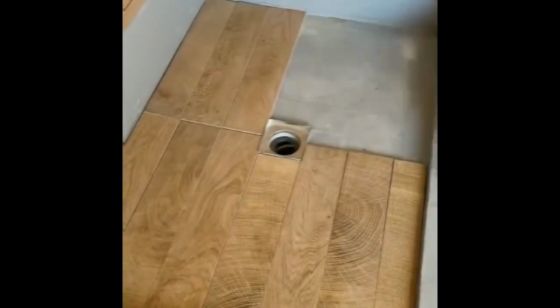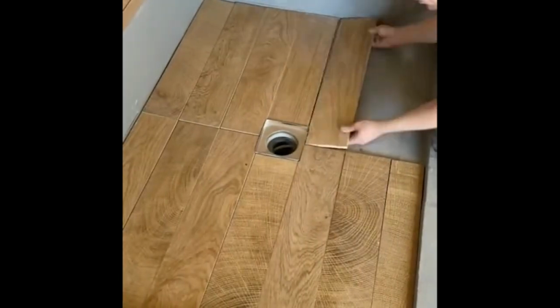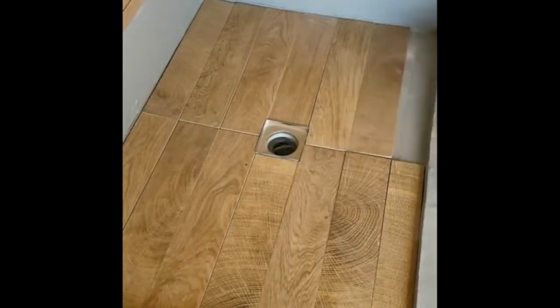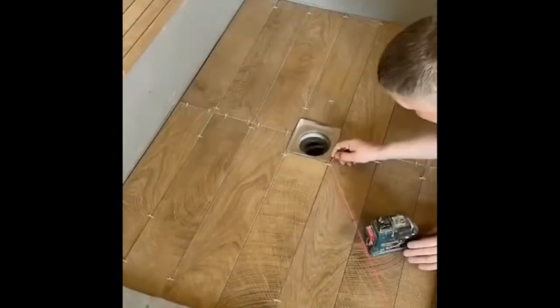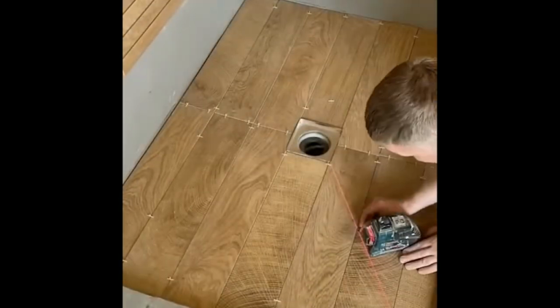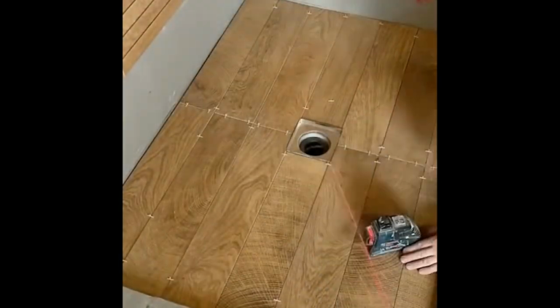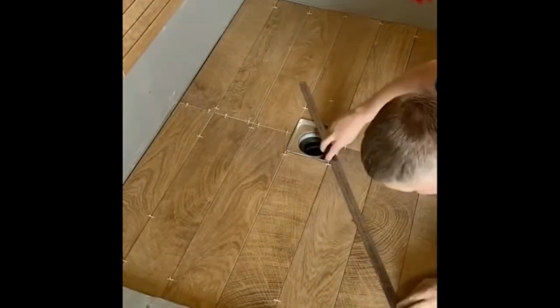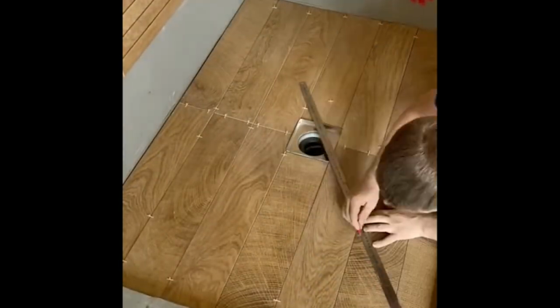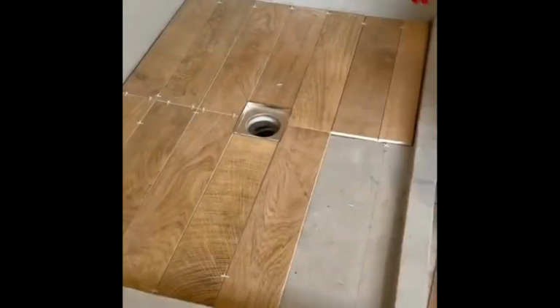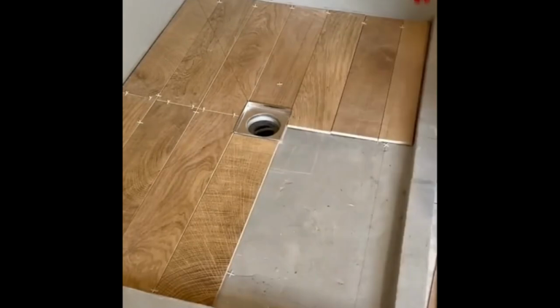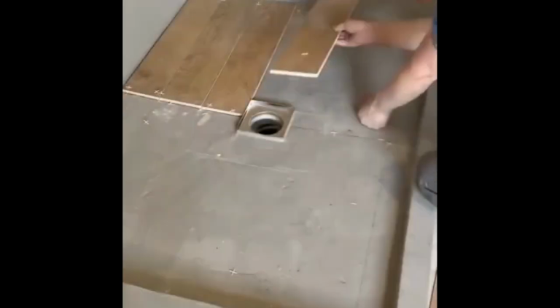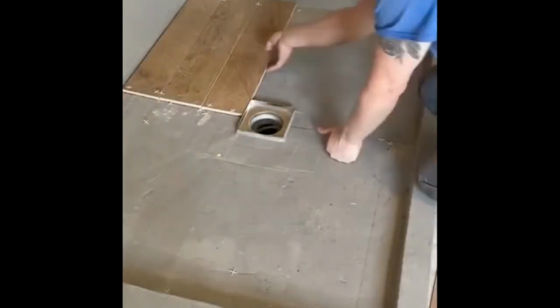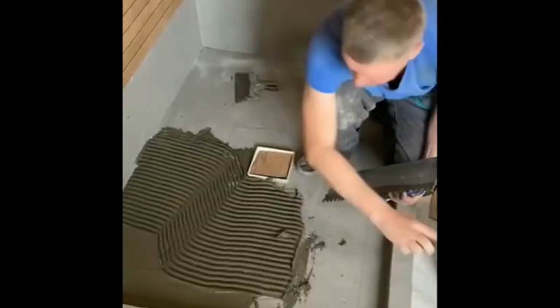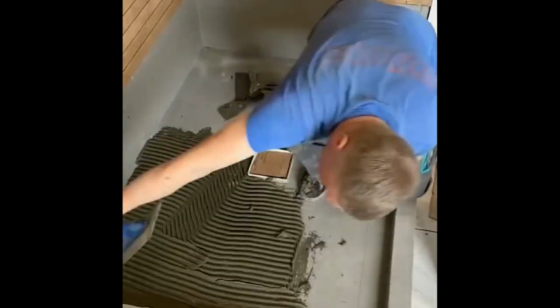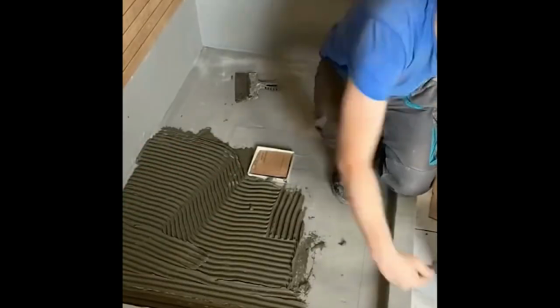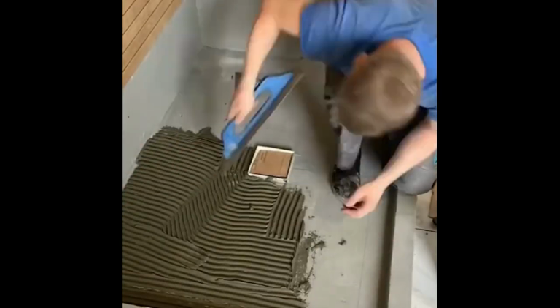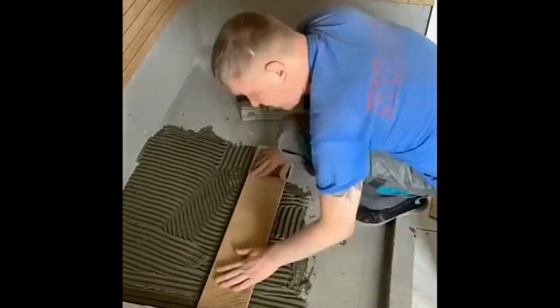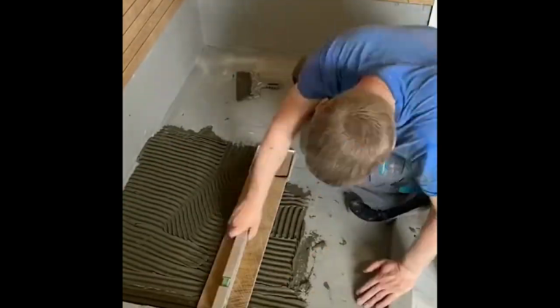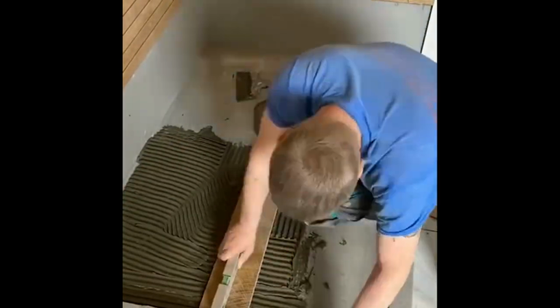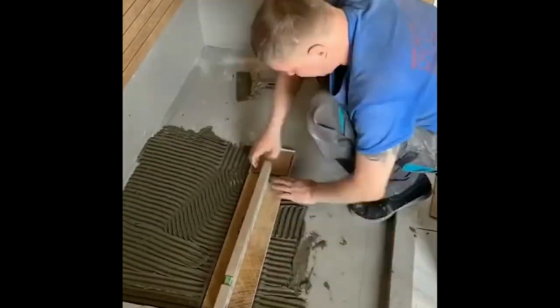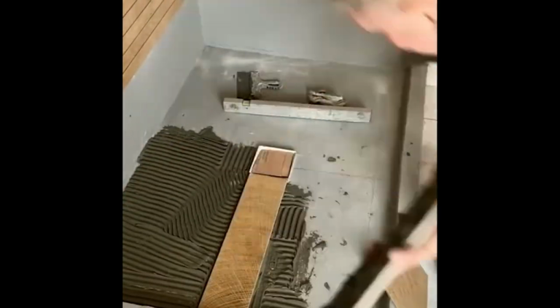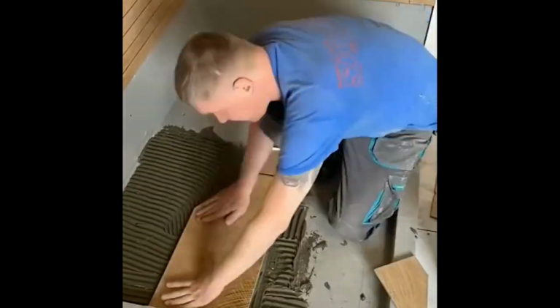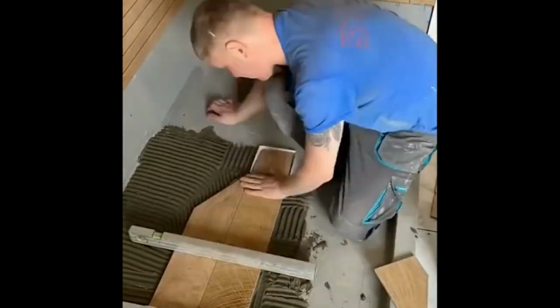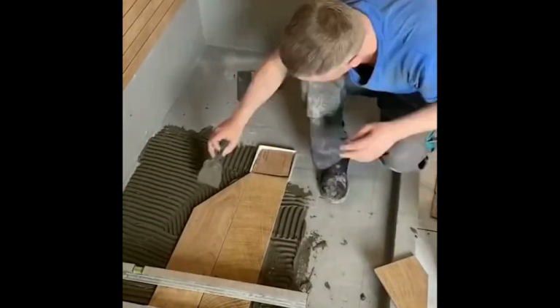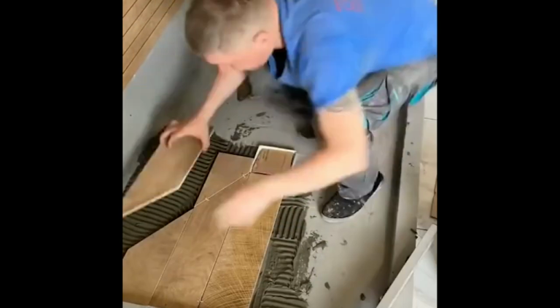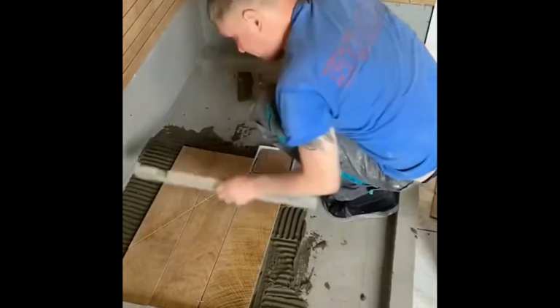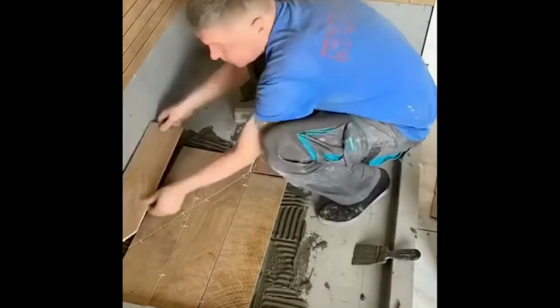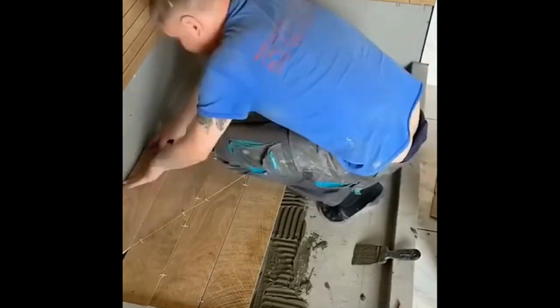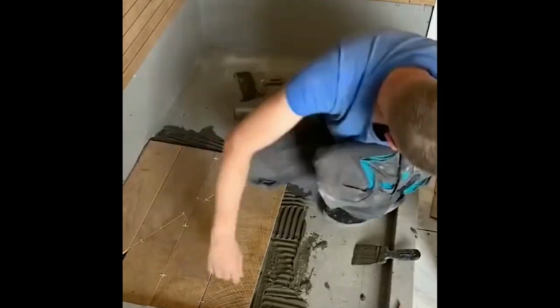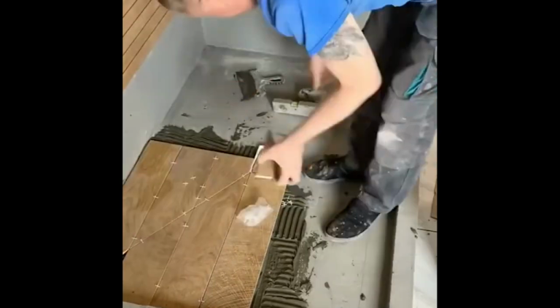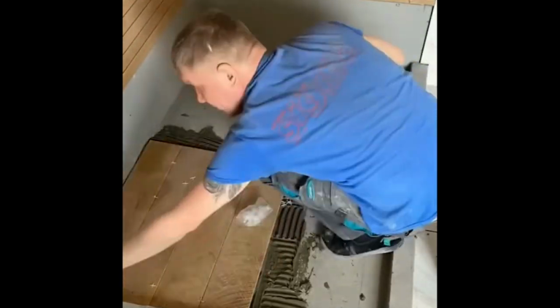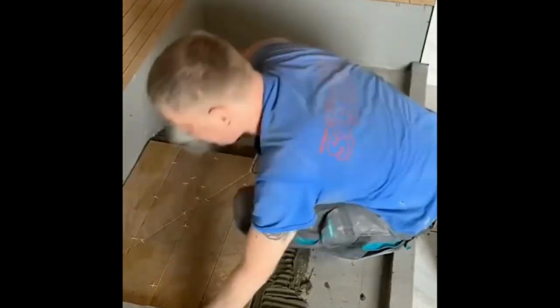Non-vitreous tiles are not suitable for the shore floor. Only impervious or vitreous tiles should be used in the shore area.